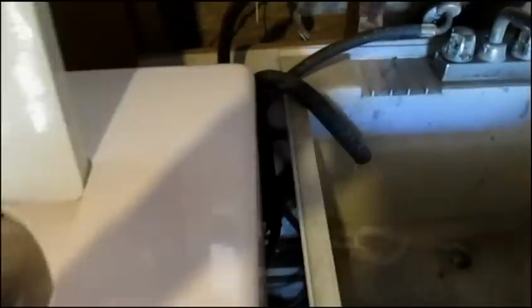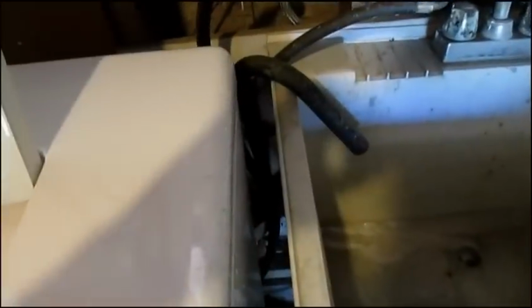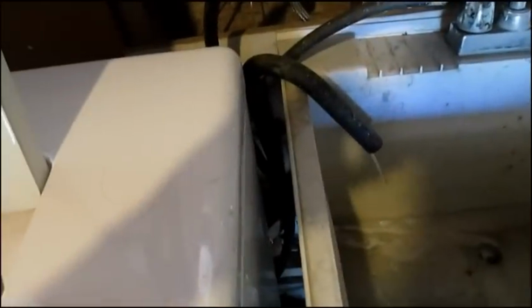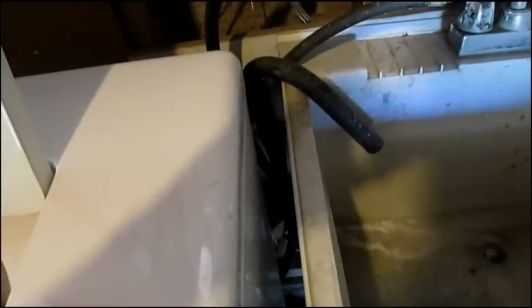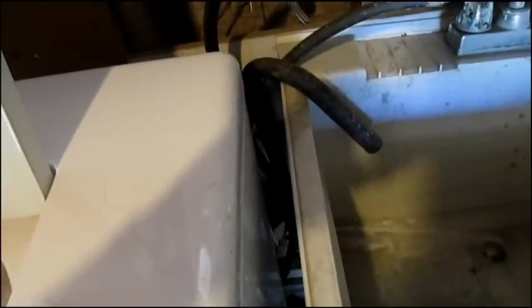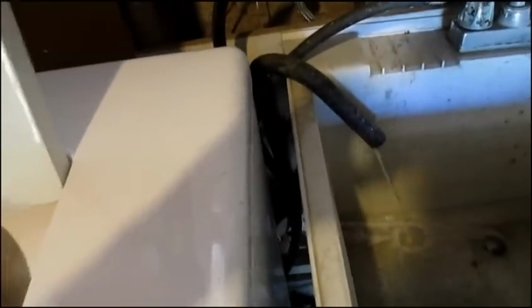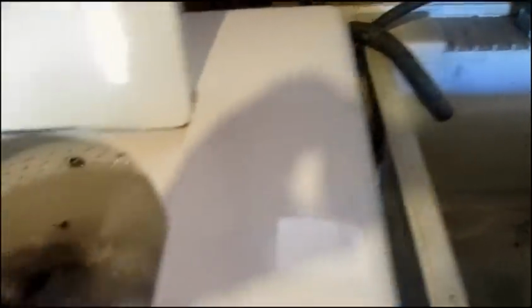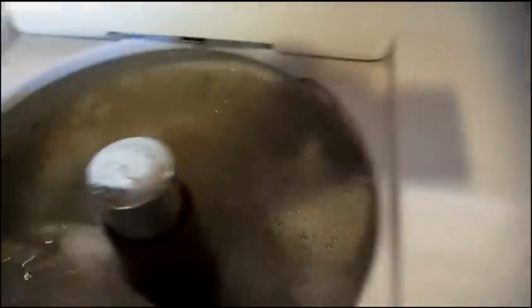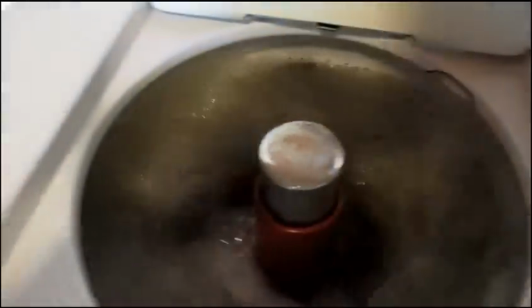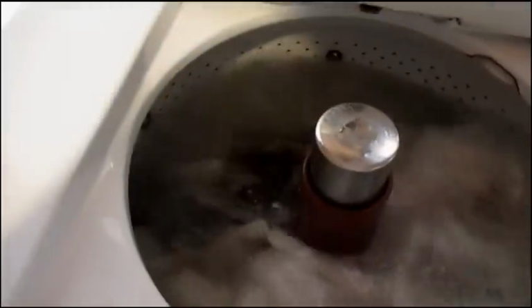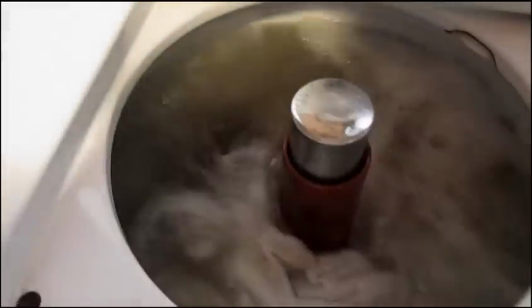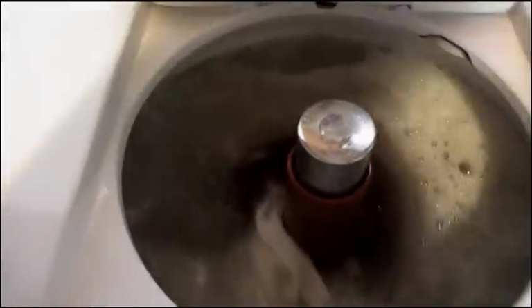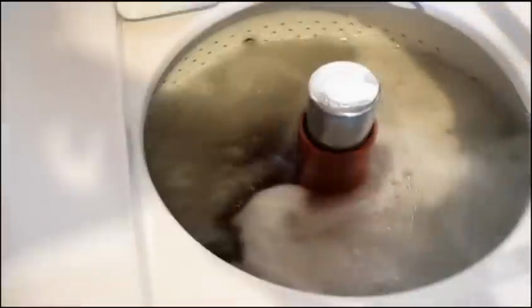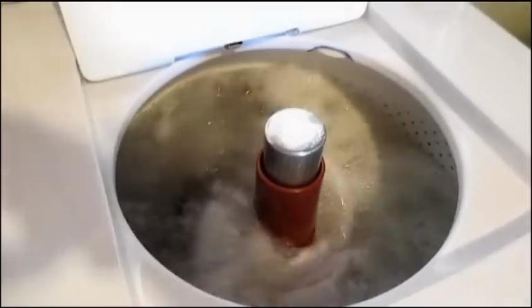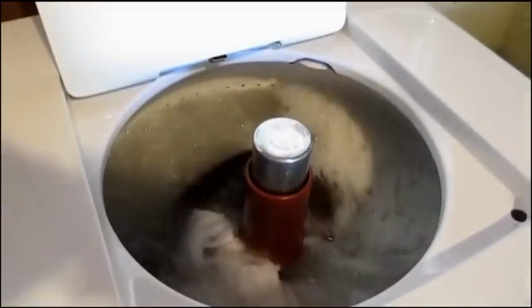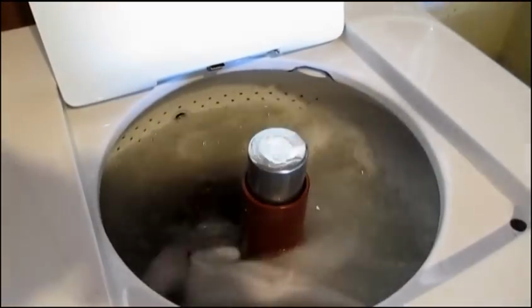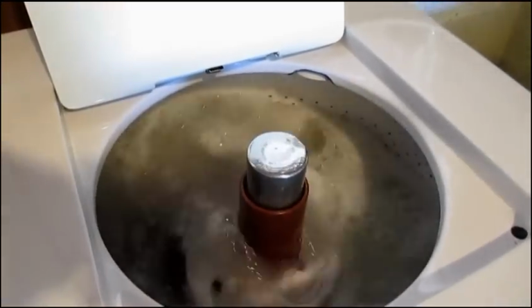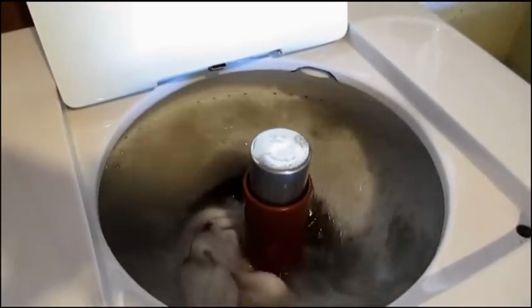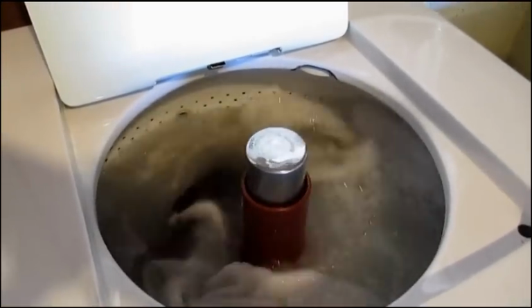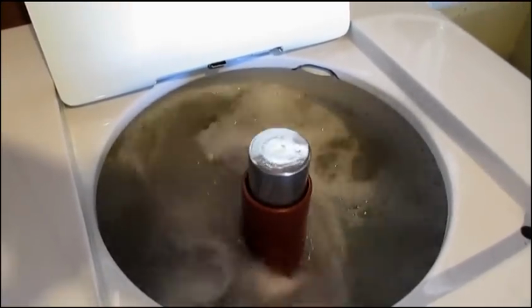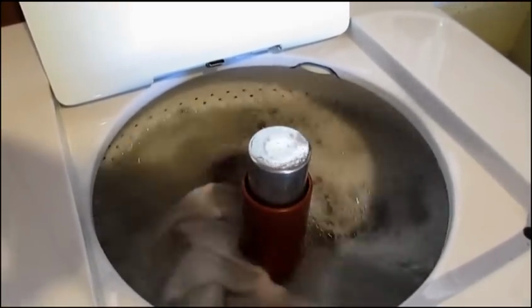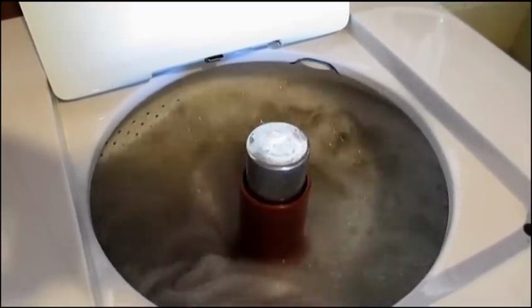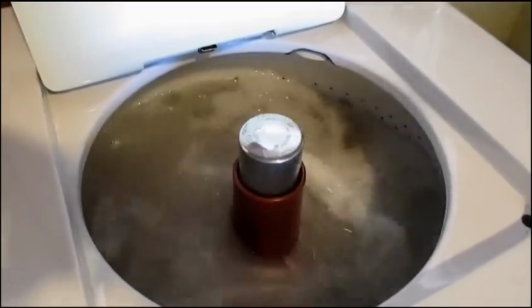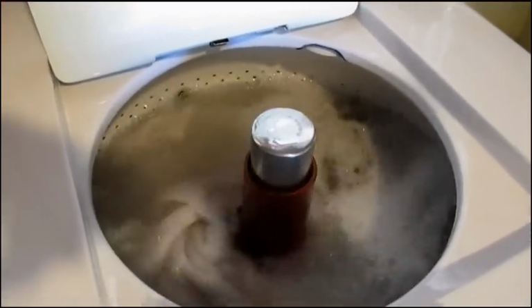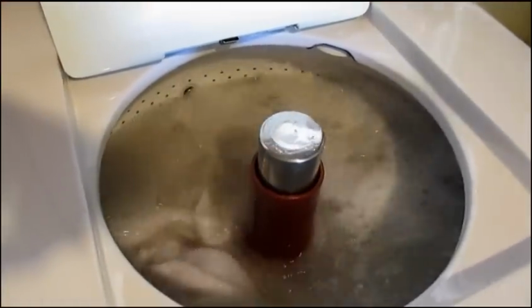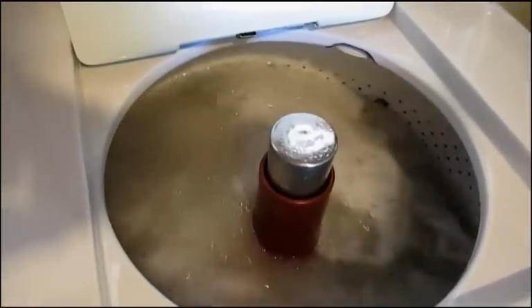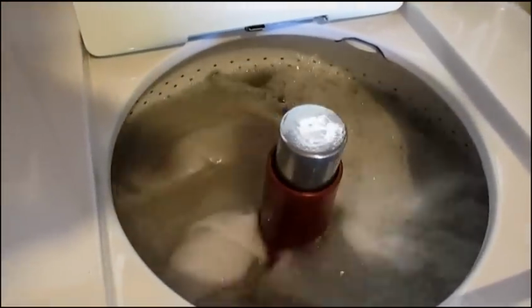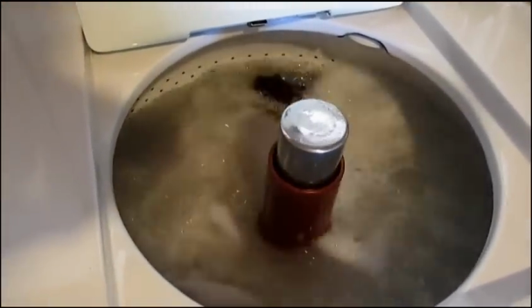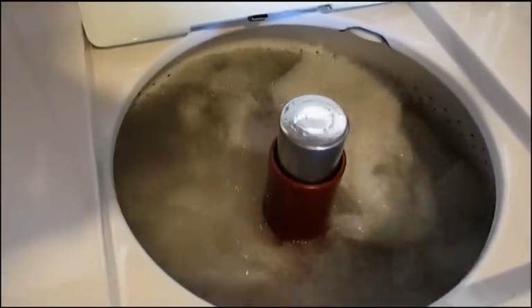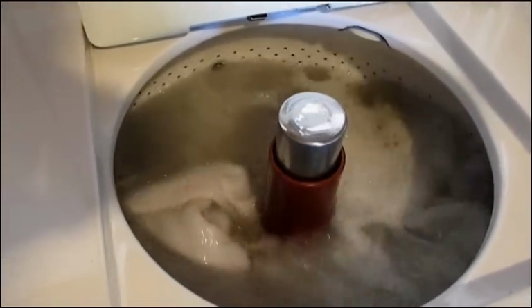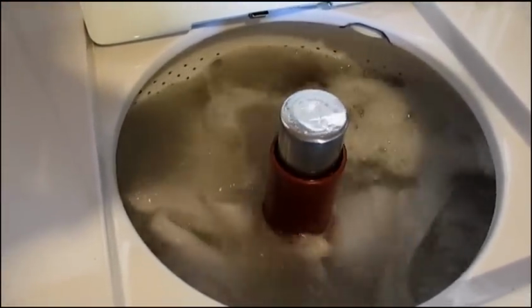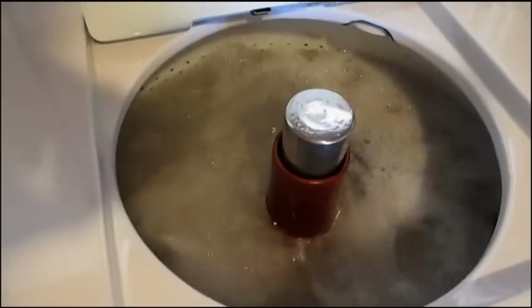You can see a little bit of water squirting out. There was also a model available where, if you had a floor drain, it would just drain straight into it. We're going to go ahead and get it into a spin.